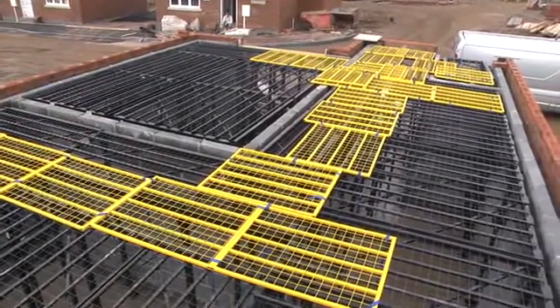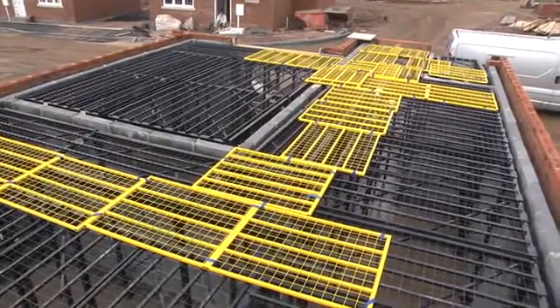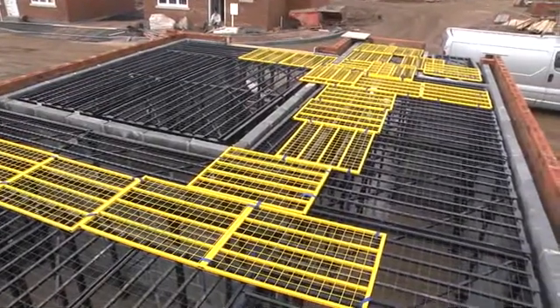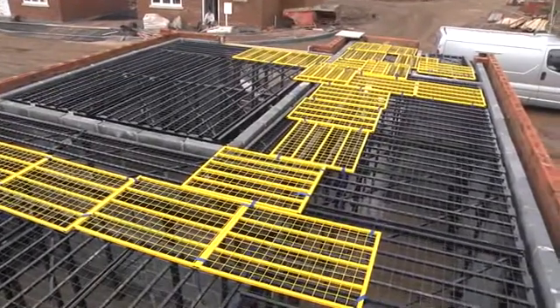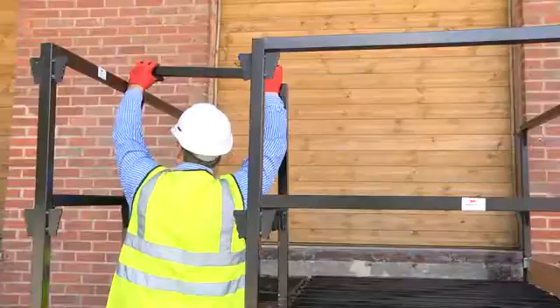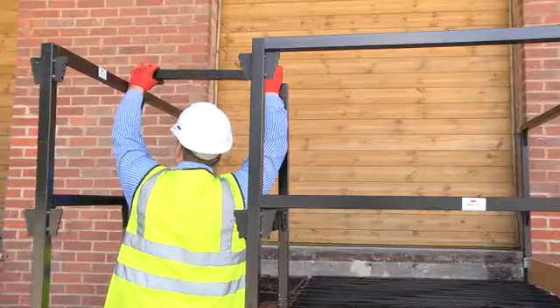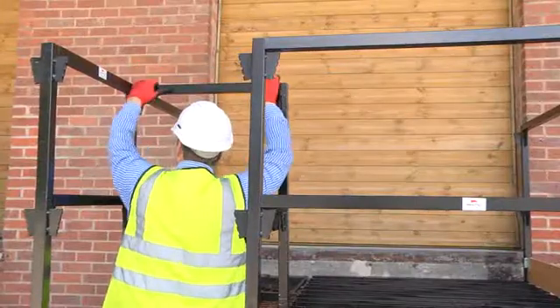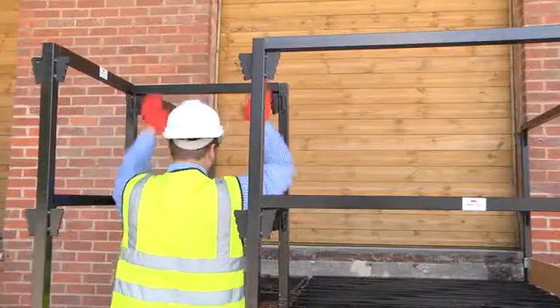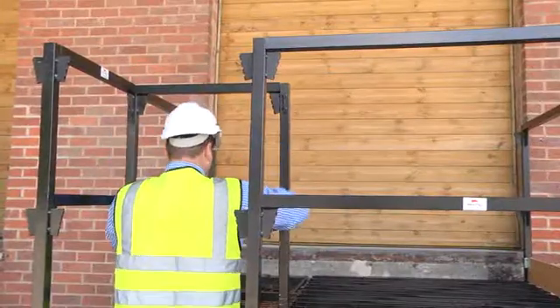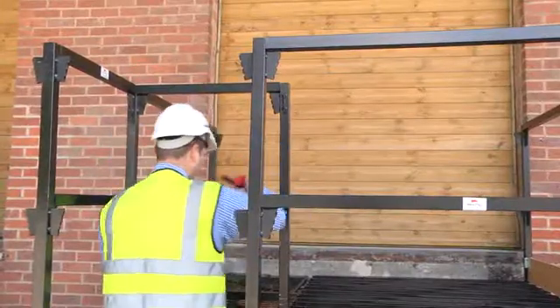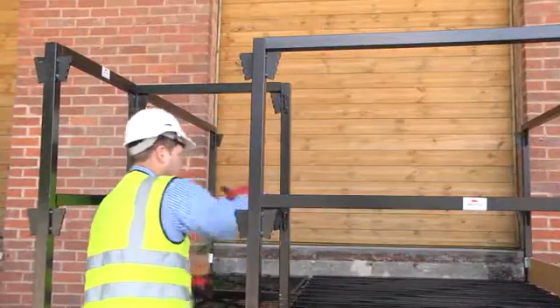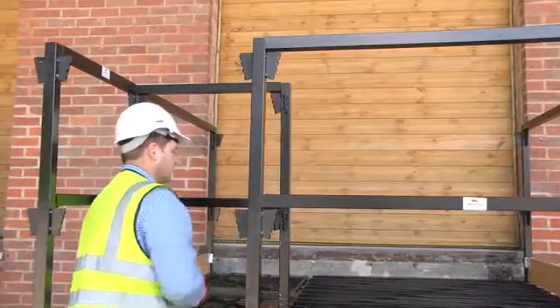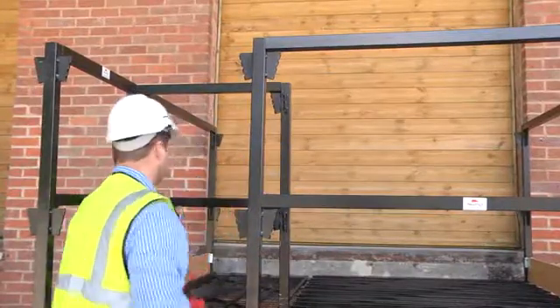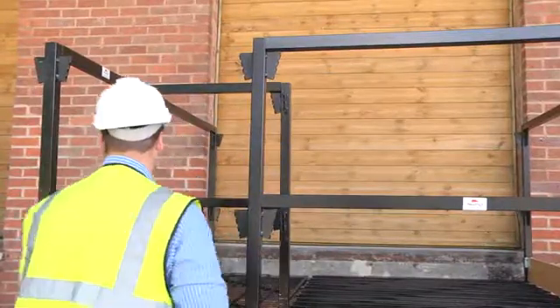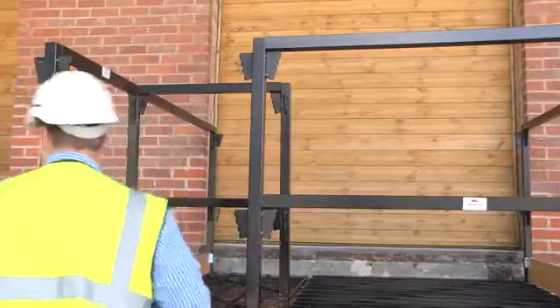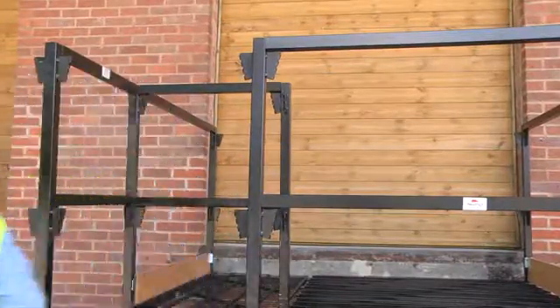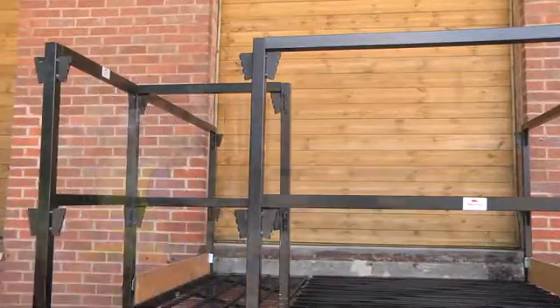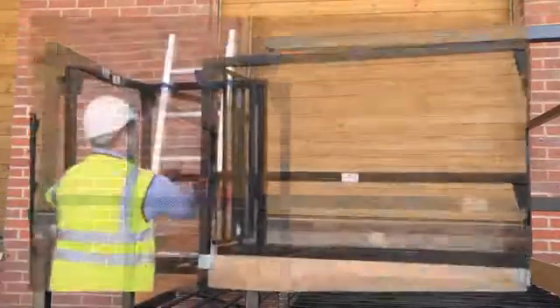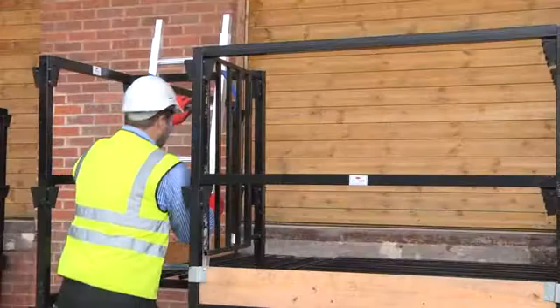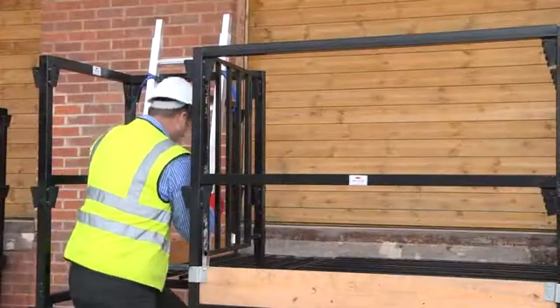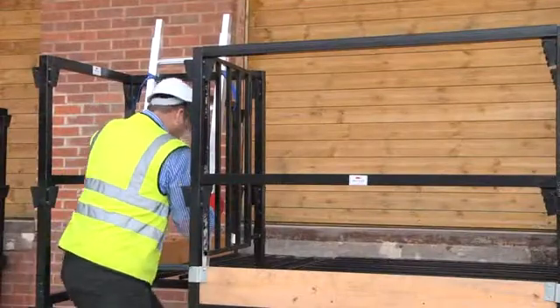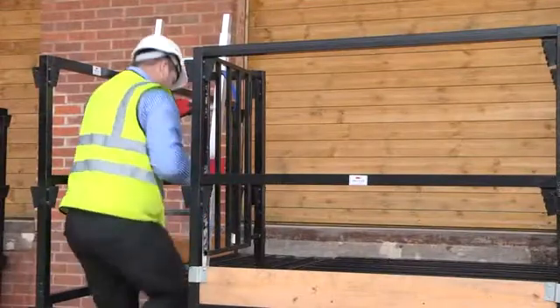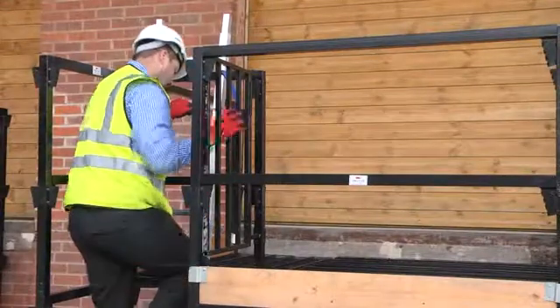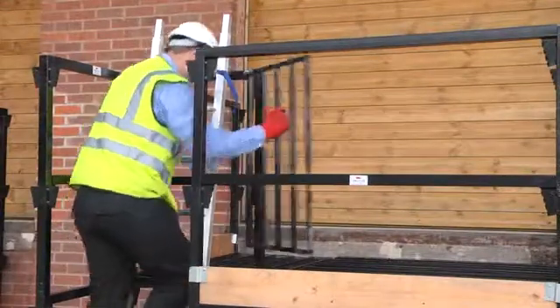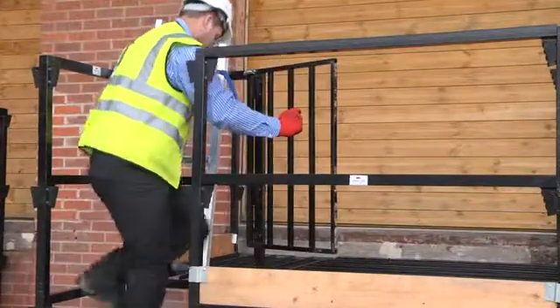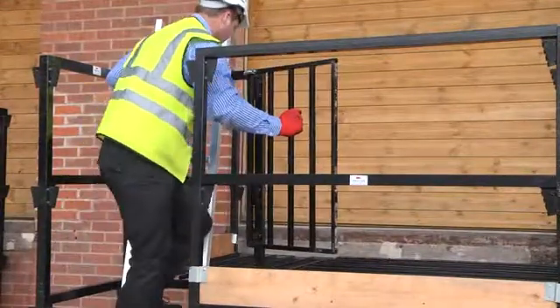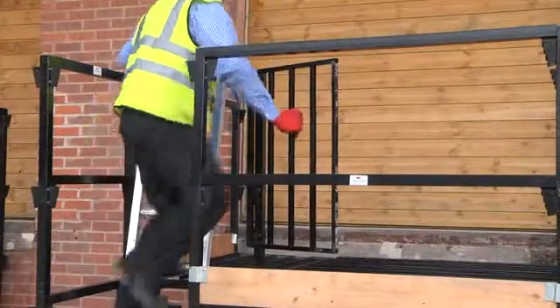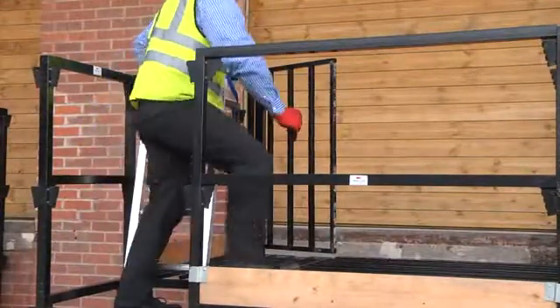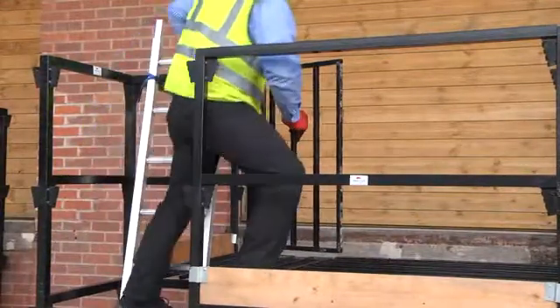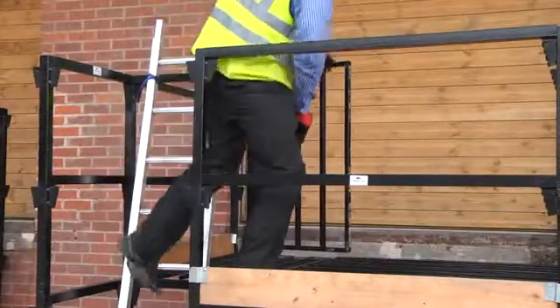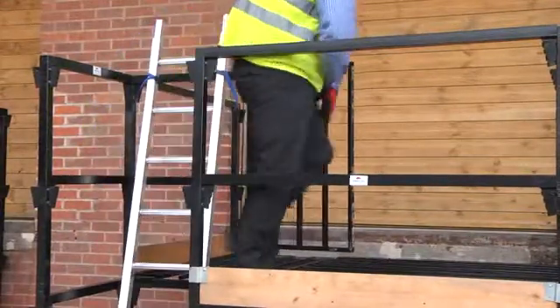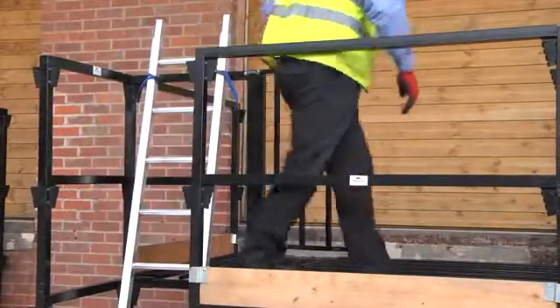Guardrails and posts can be installed within minutes for both perimeter and access hatch protection. Ladders can be placed at any position in a room to provide easy and safe access for all trades.